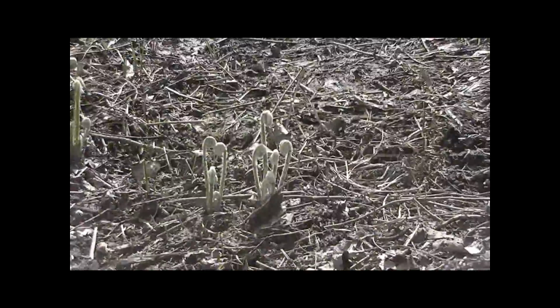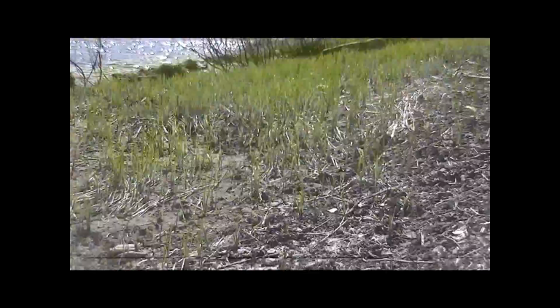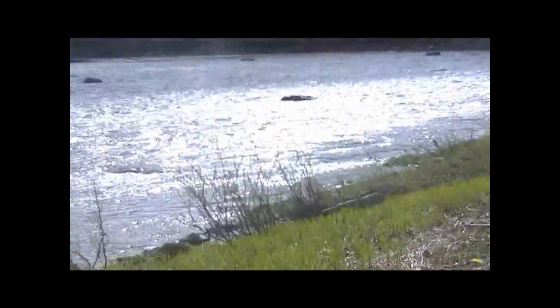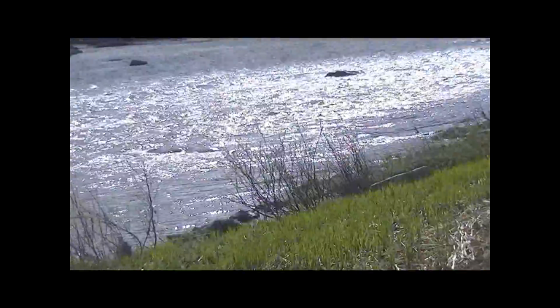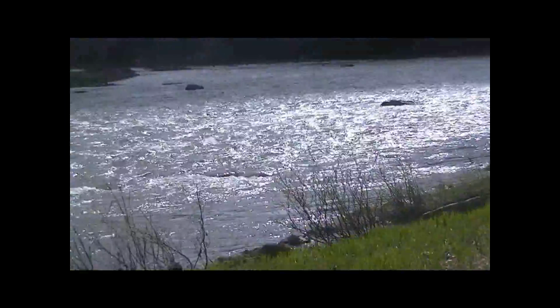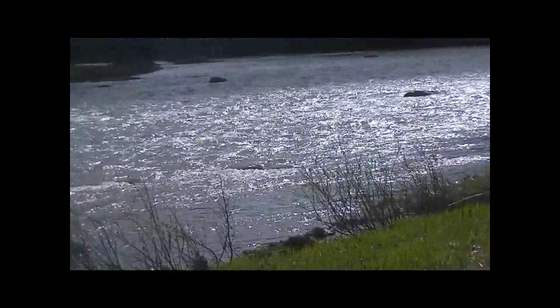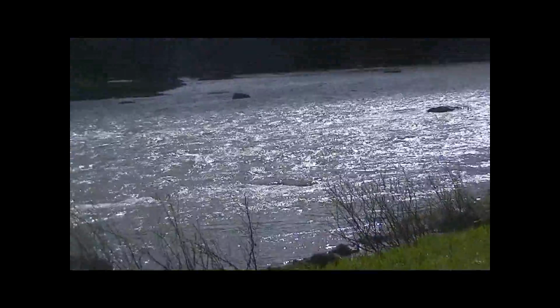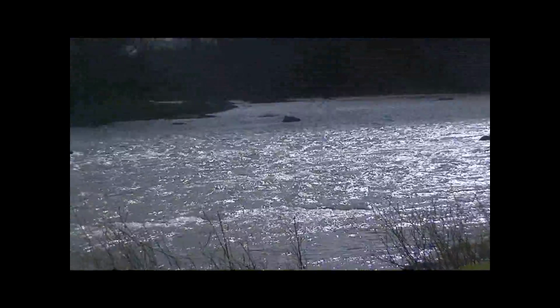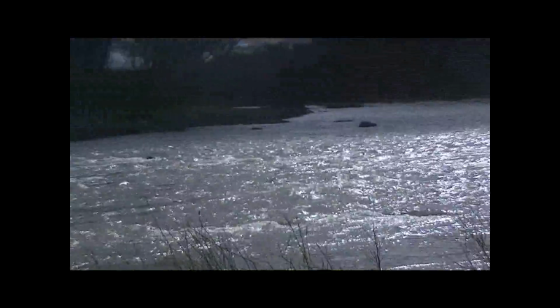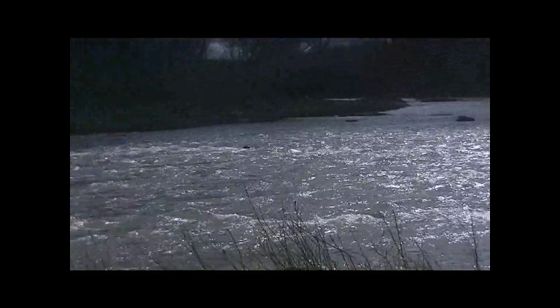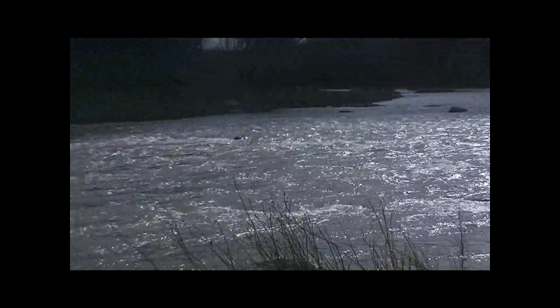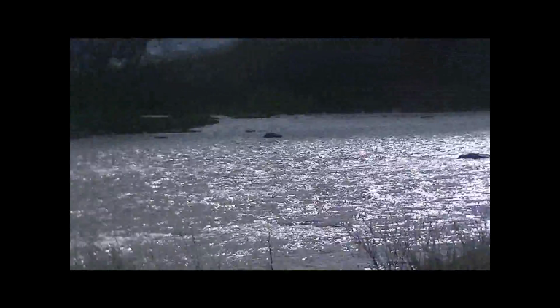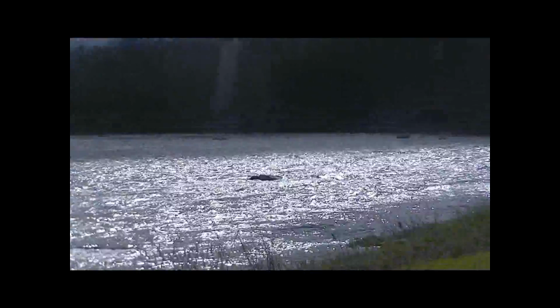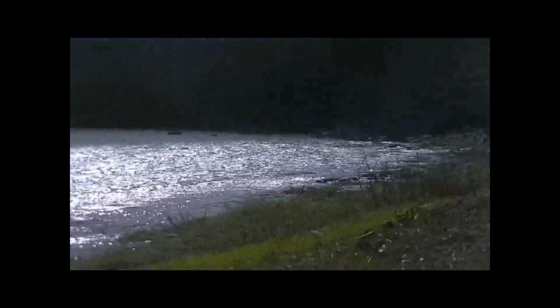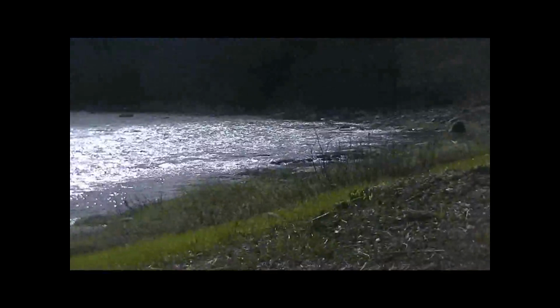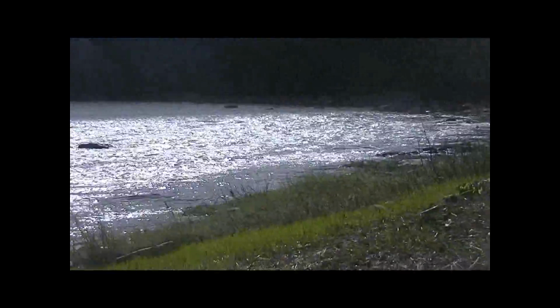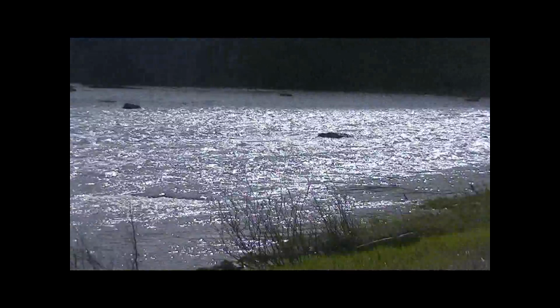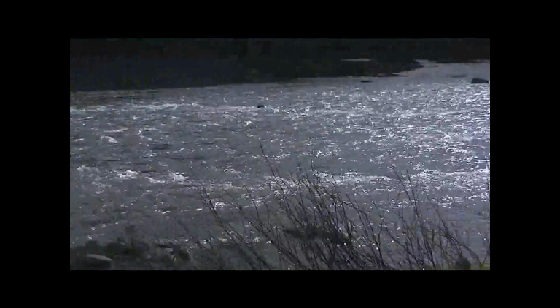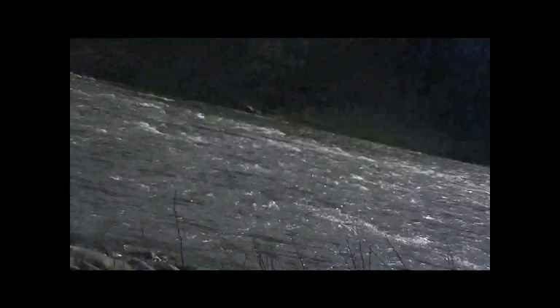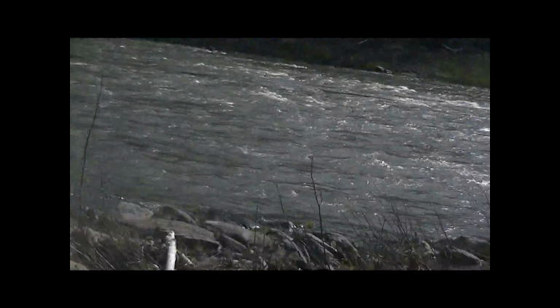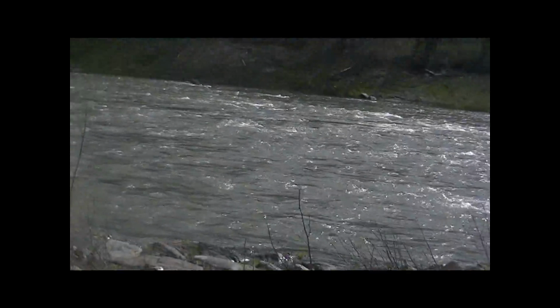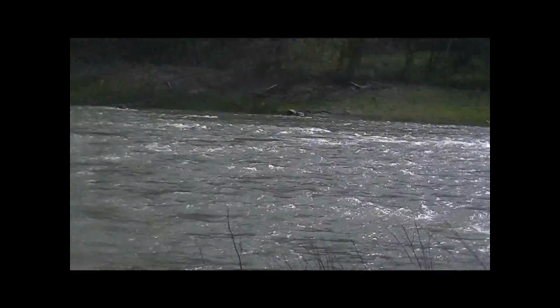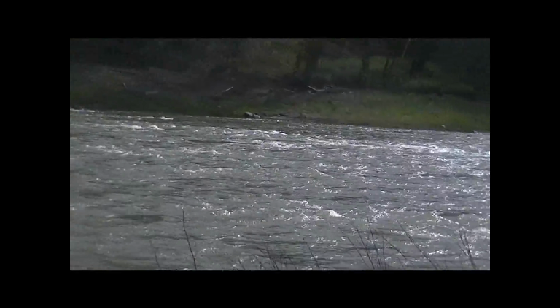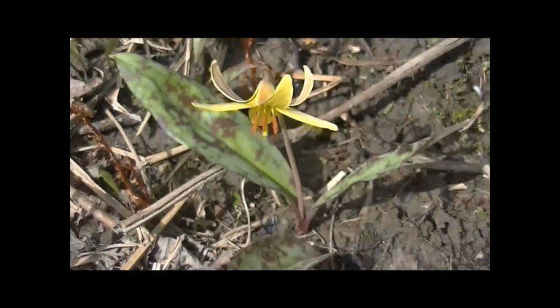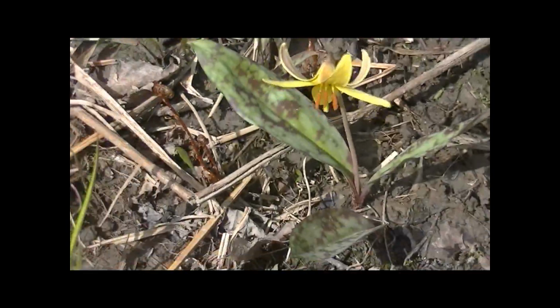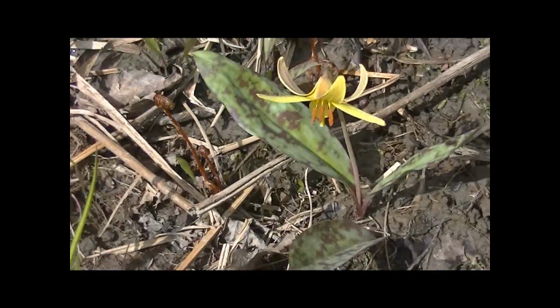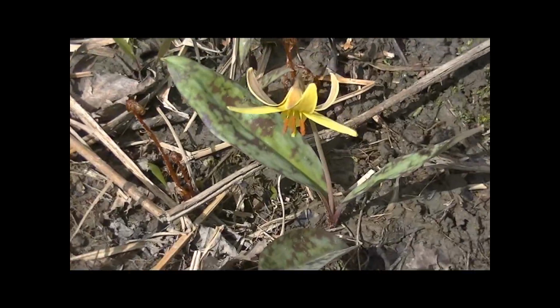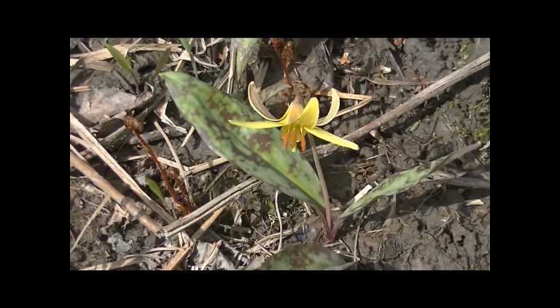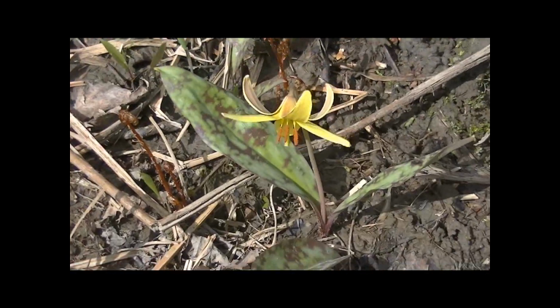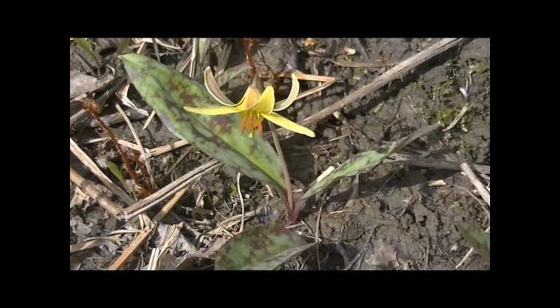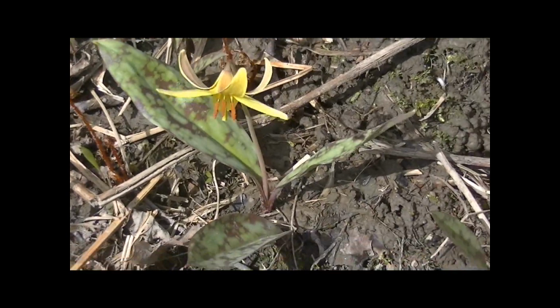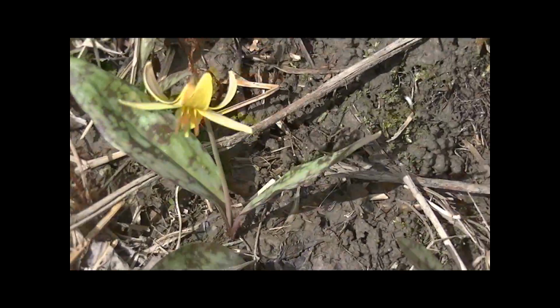This is a pretty place to pick fiddleheads, along the Lamoille River. Nice little flower.